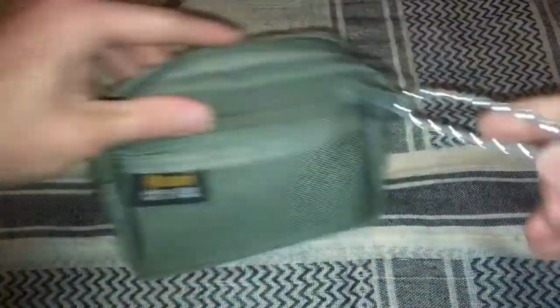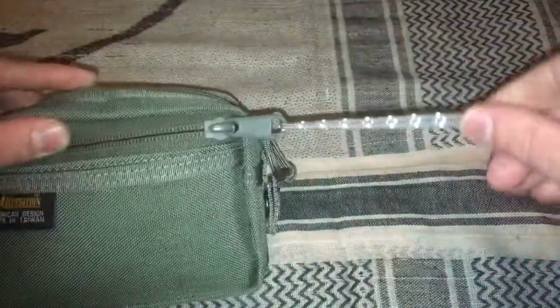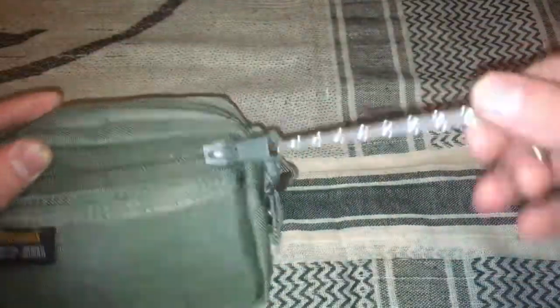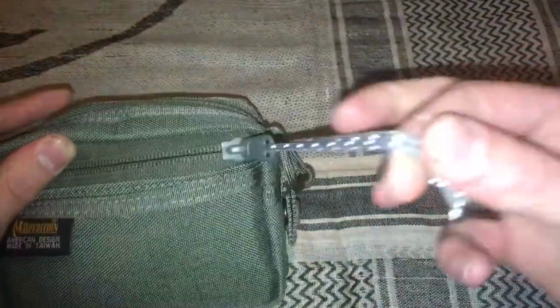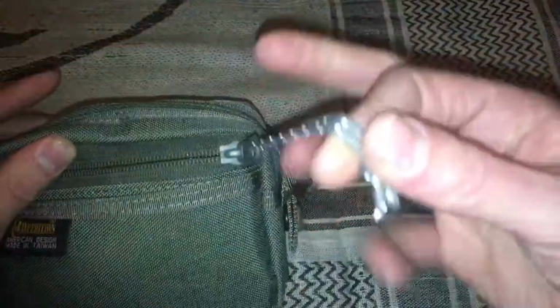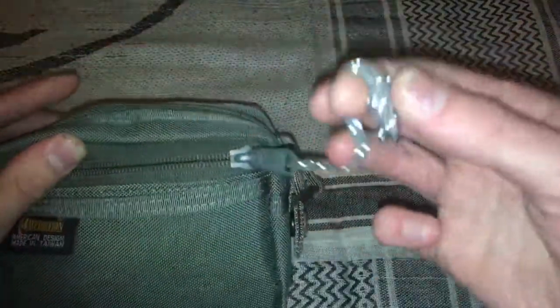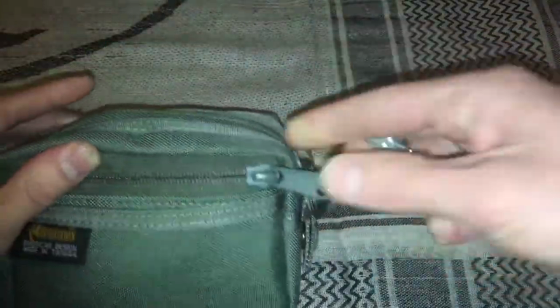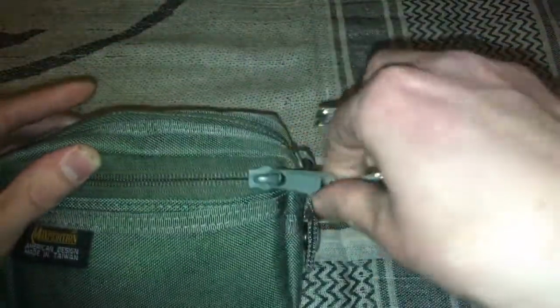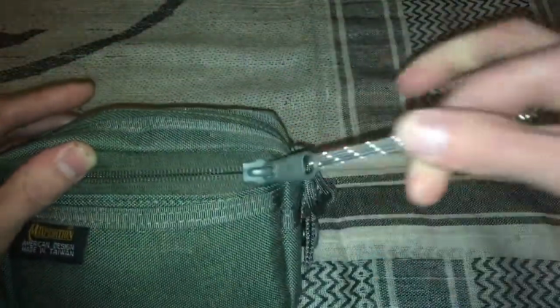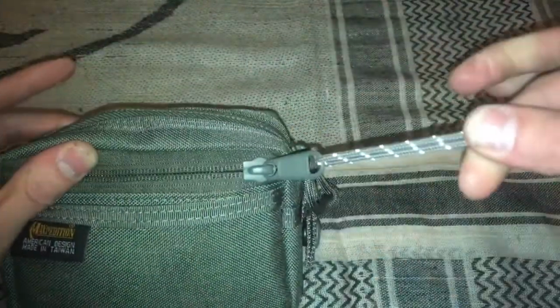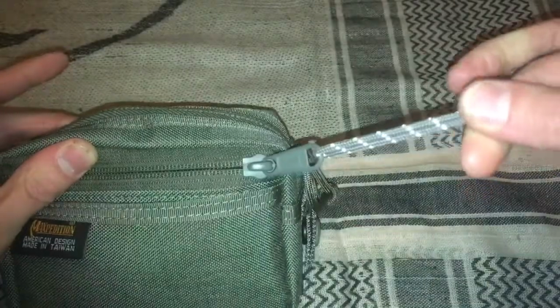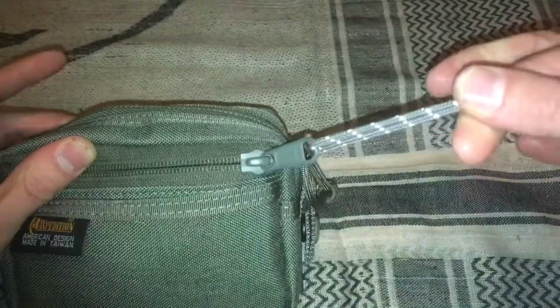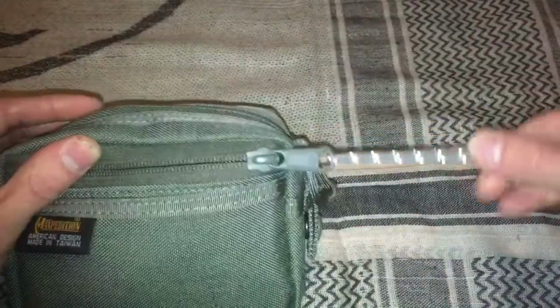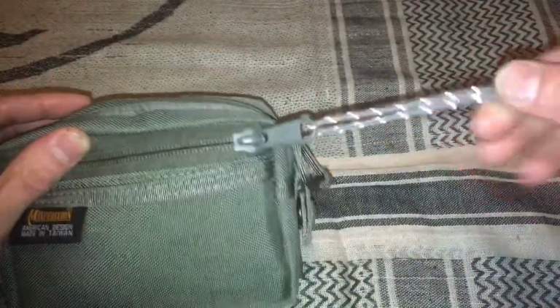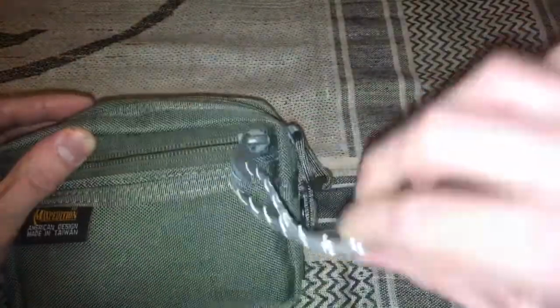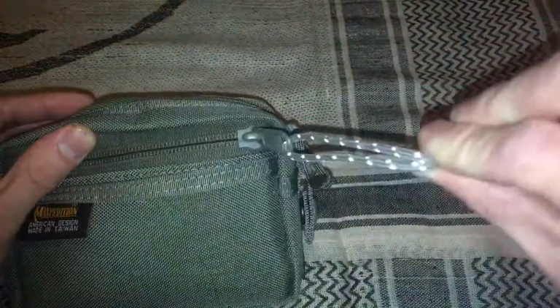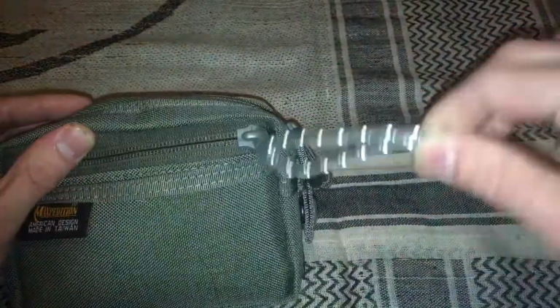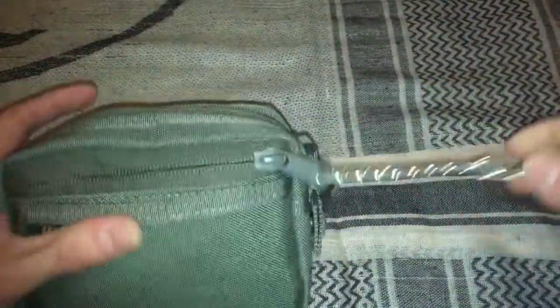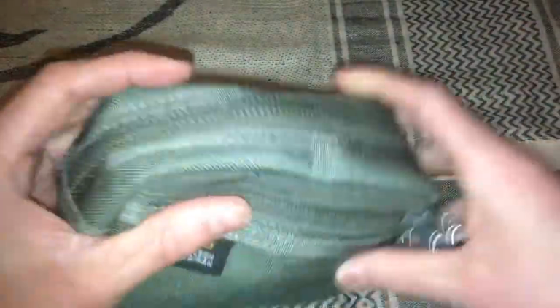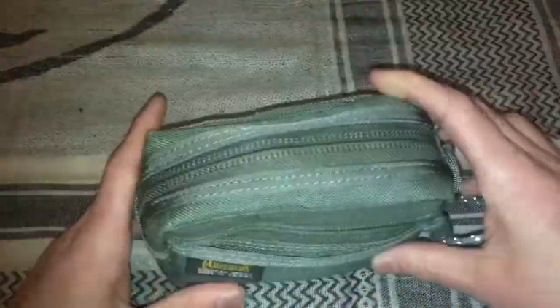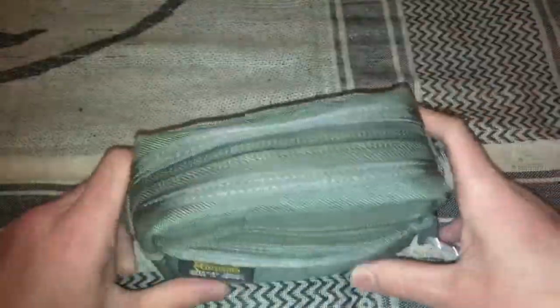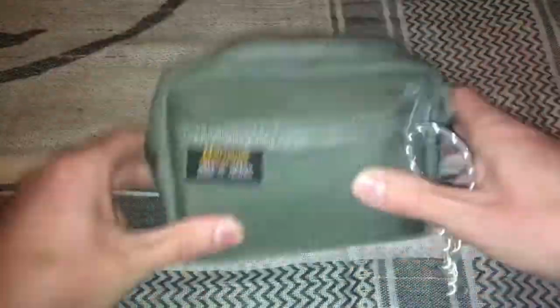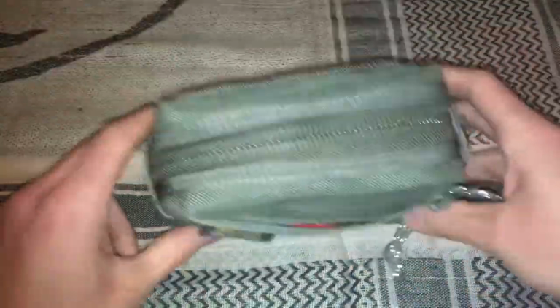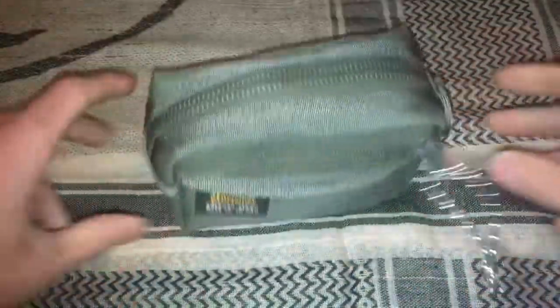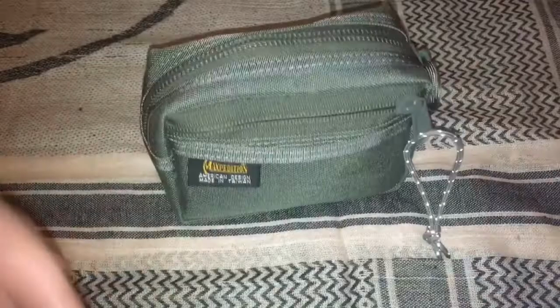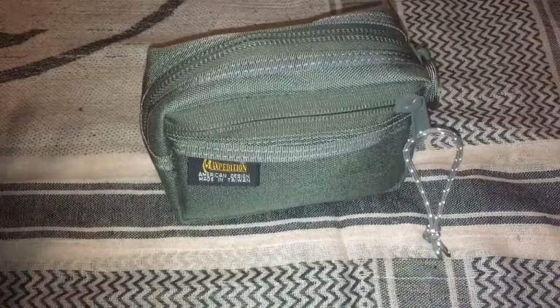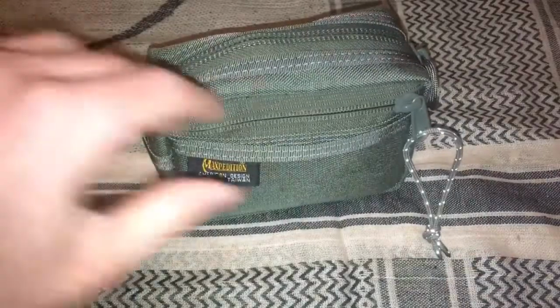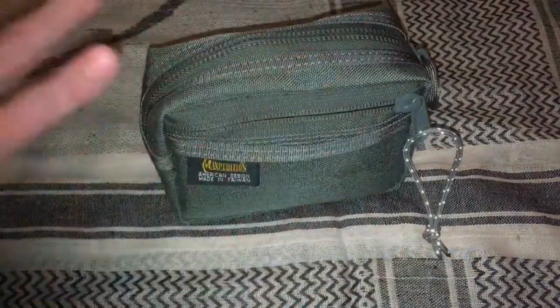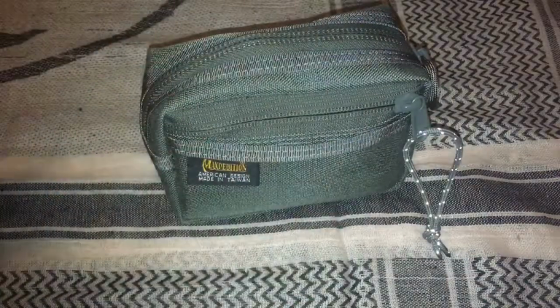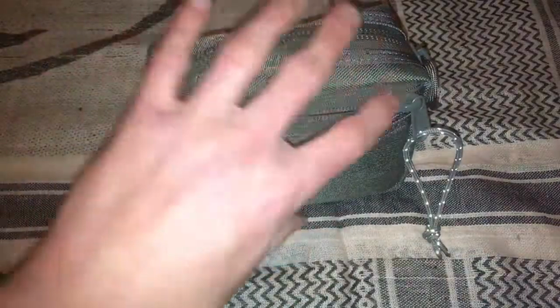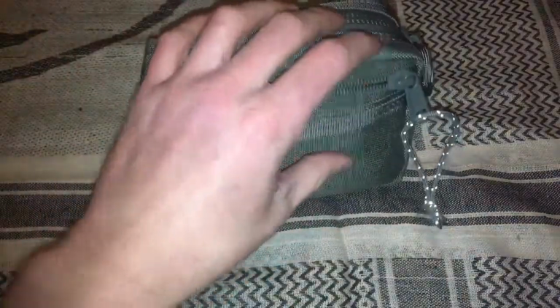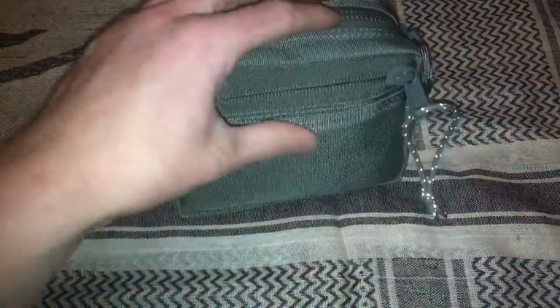The only modification I've done is add this Sea to Summit reflective cord, which you guys can see works pretty well. If I do get hurt, set it down, accidentally knock it over, it'll be easy to find again.